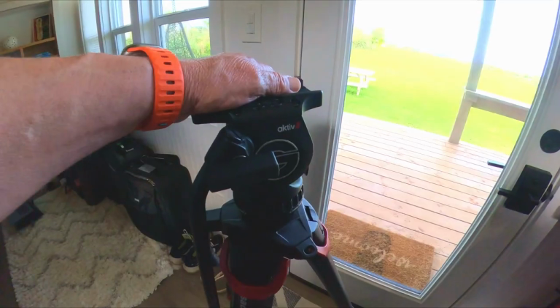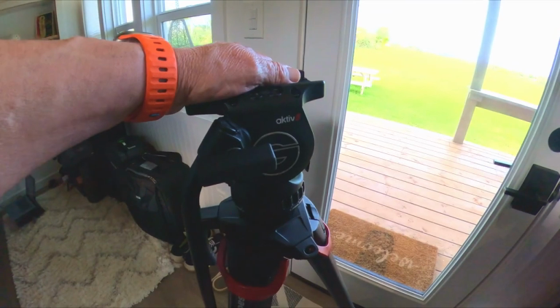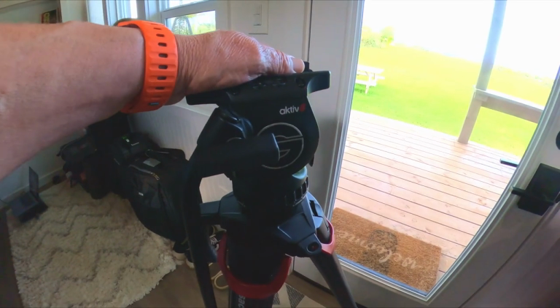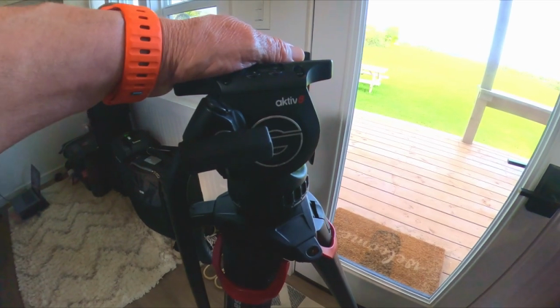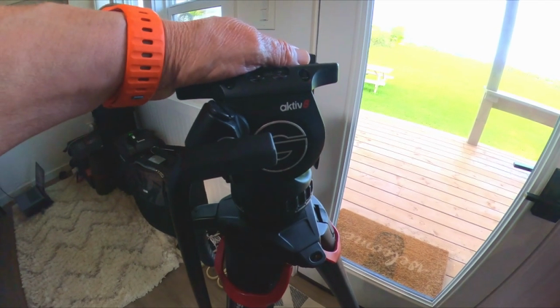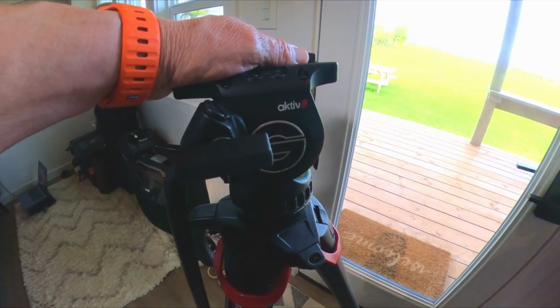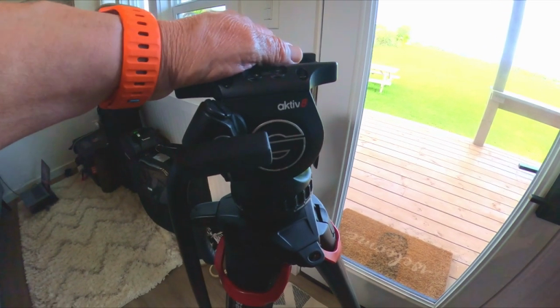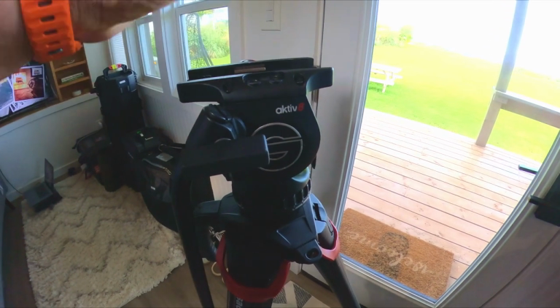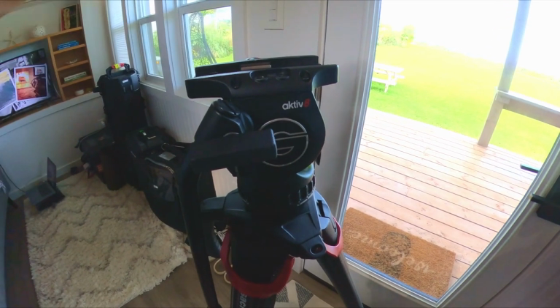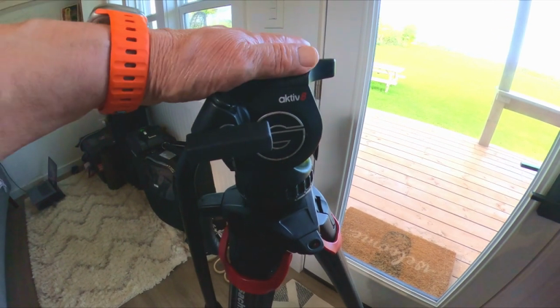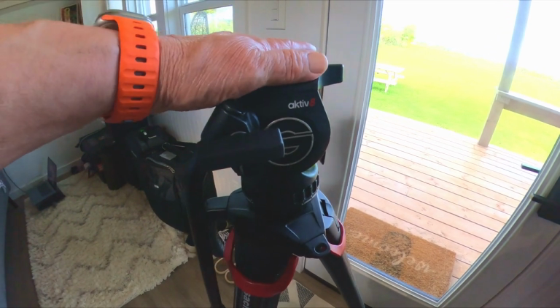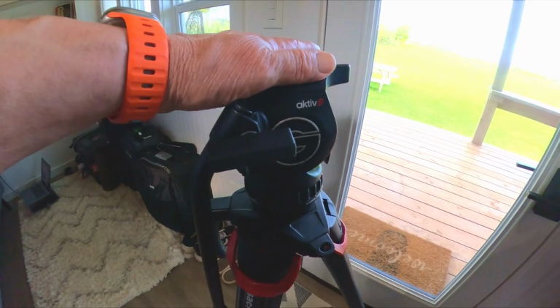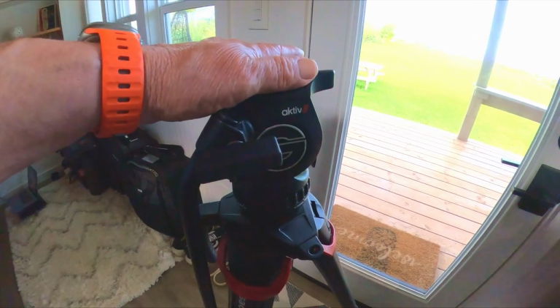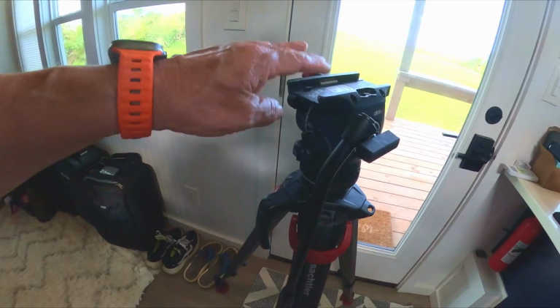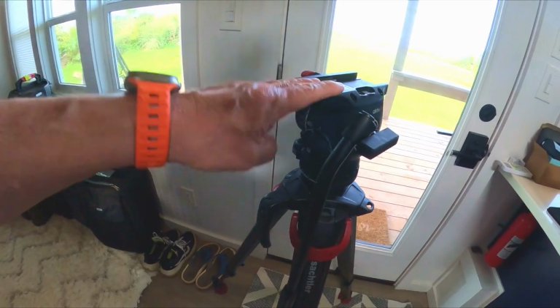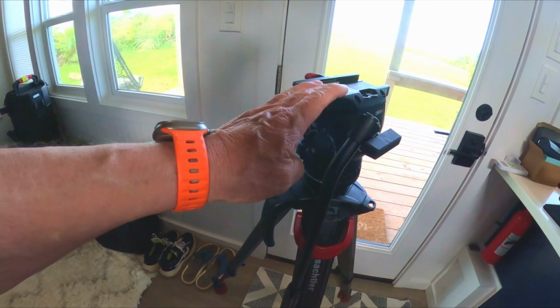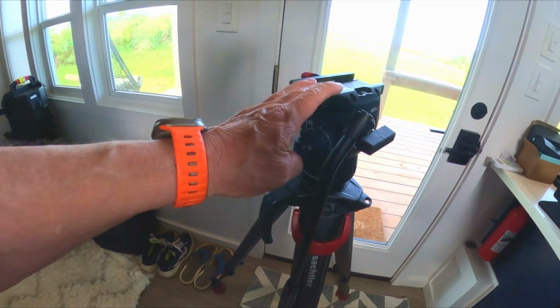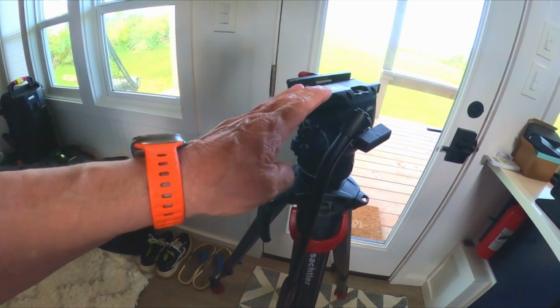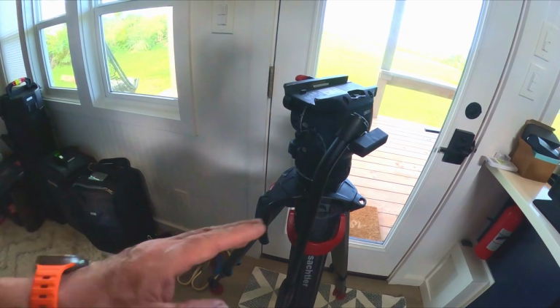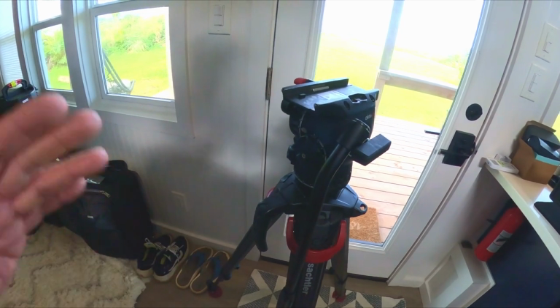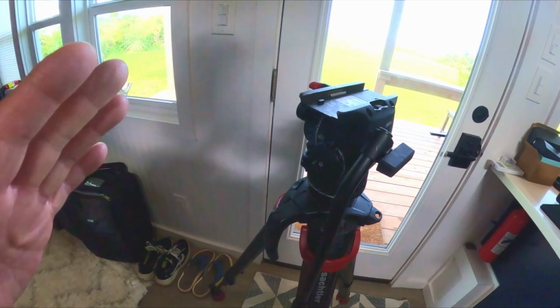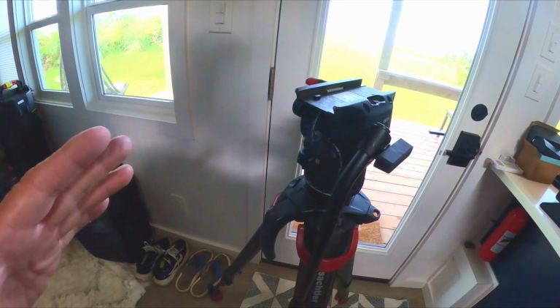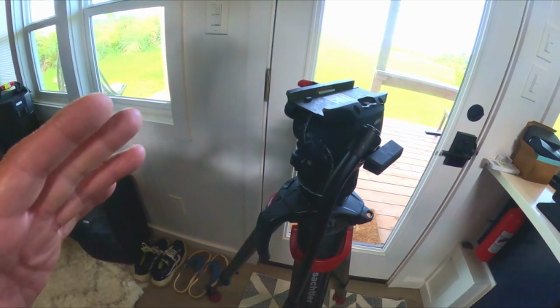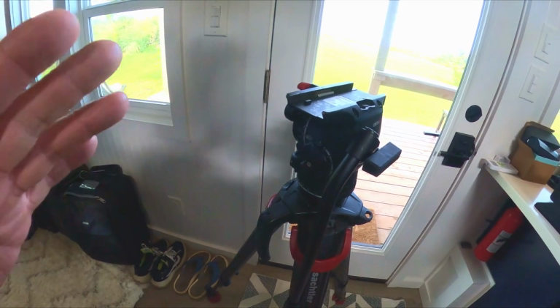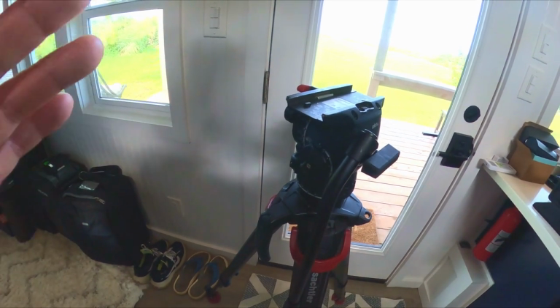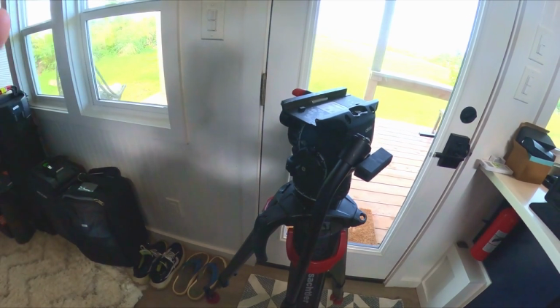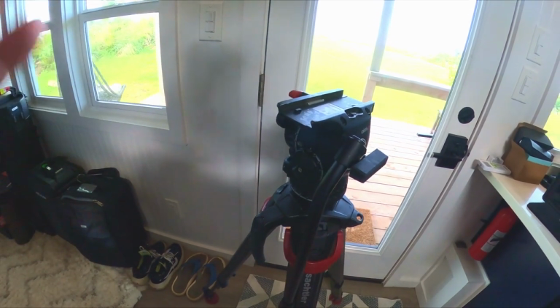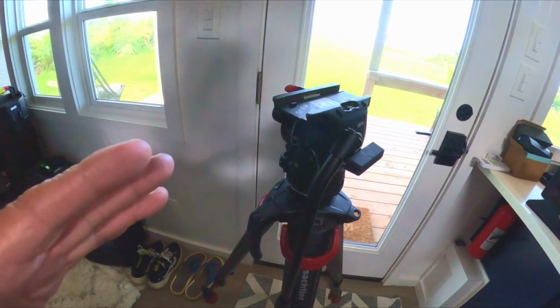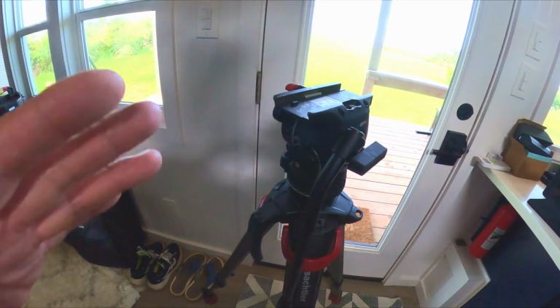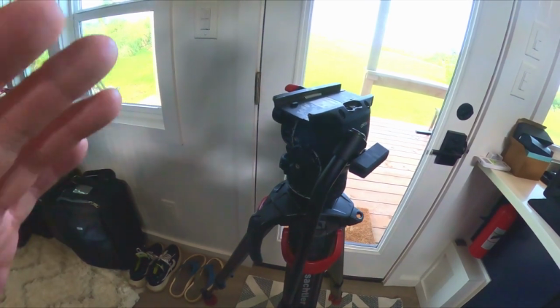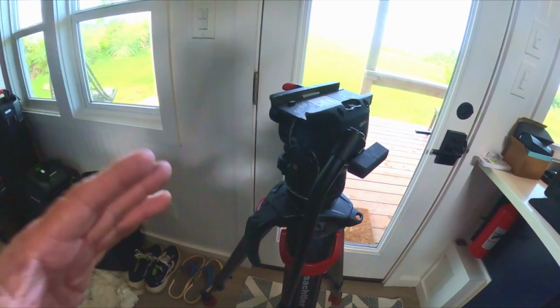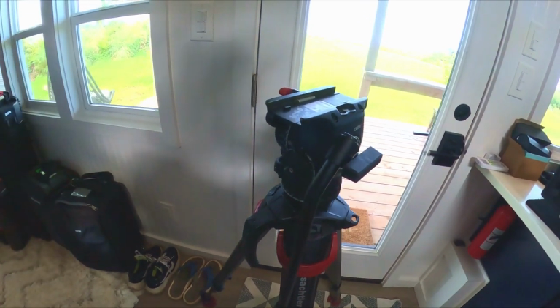Our tripod of choice is the Sackler 8. I can't say enough about this thing — for balancing and a fluid head, this thing is amazing.